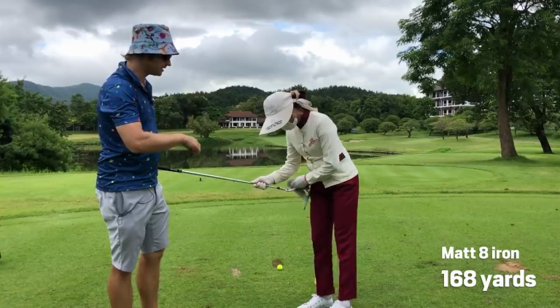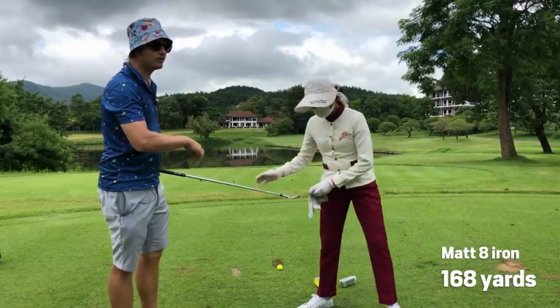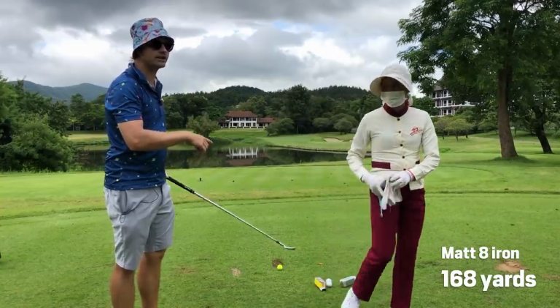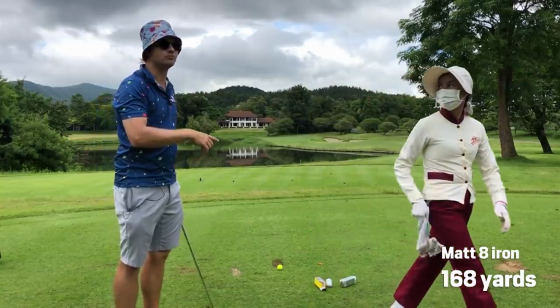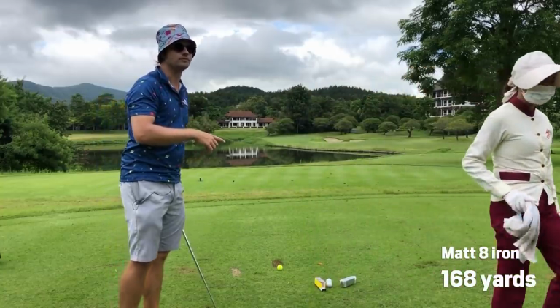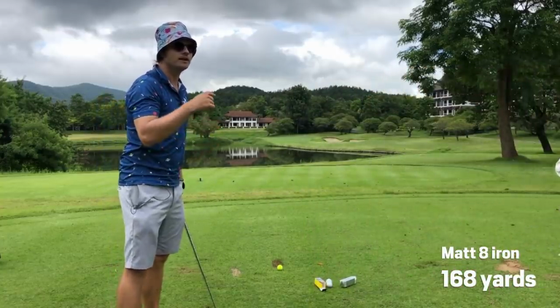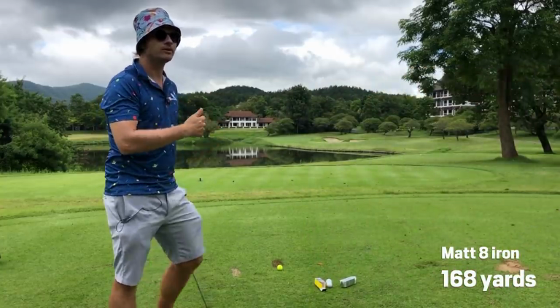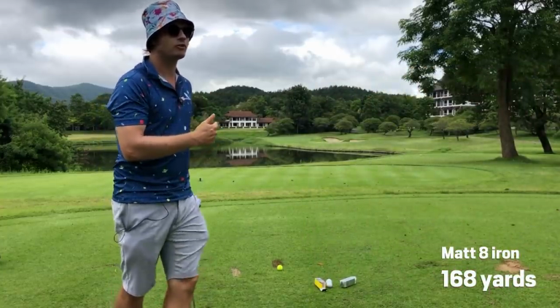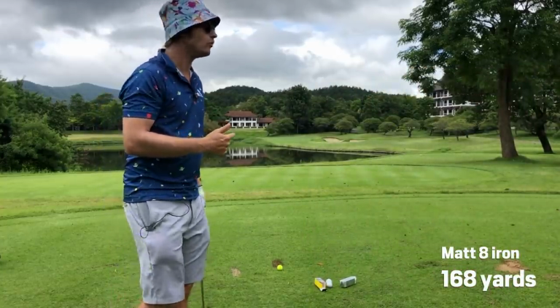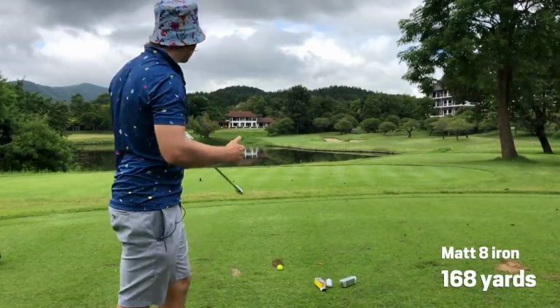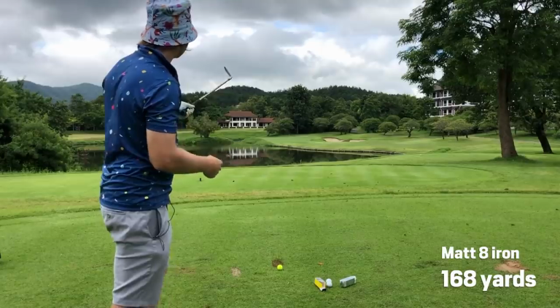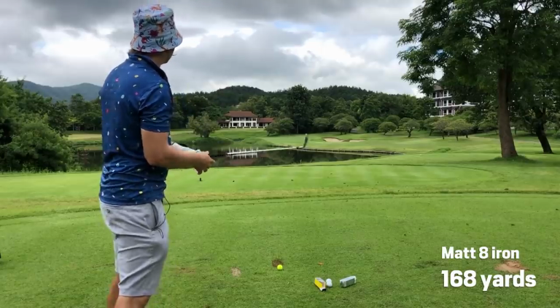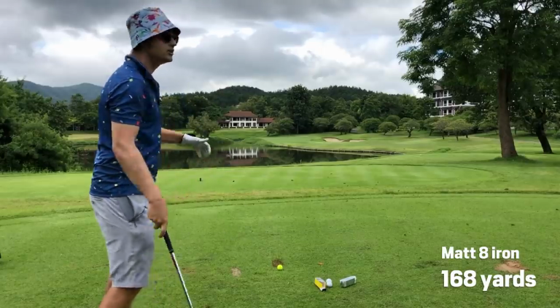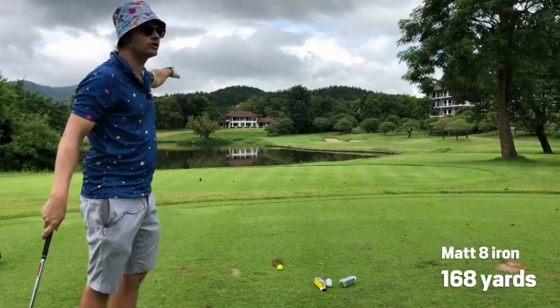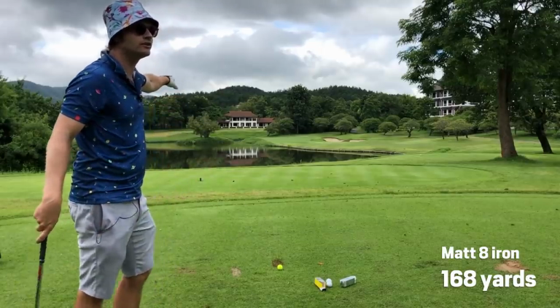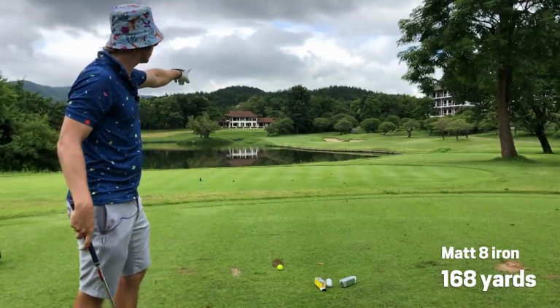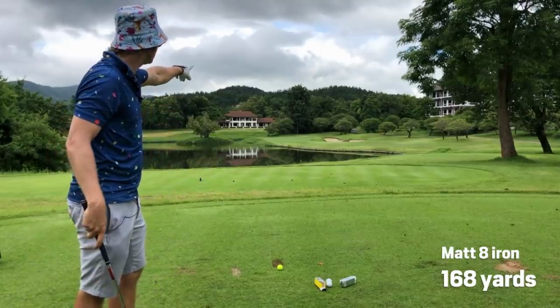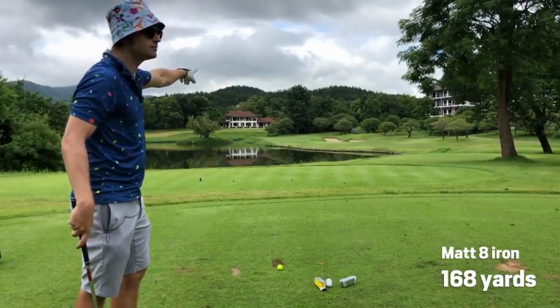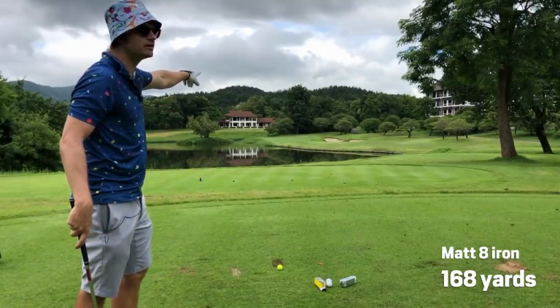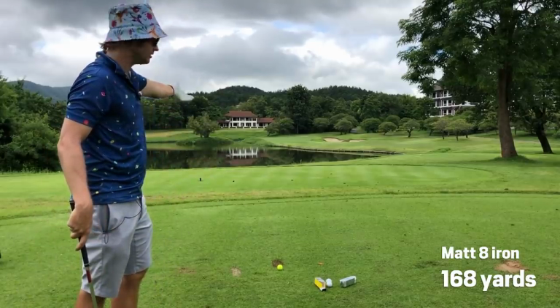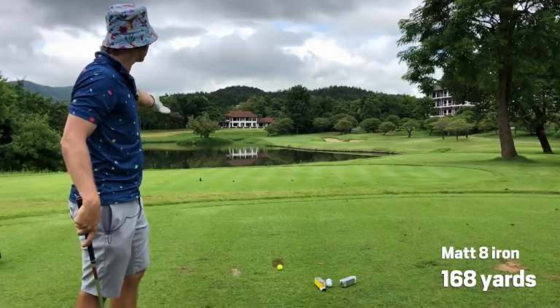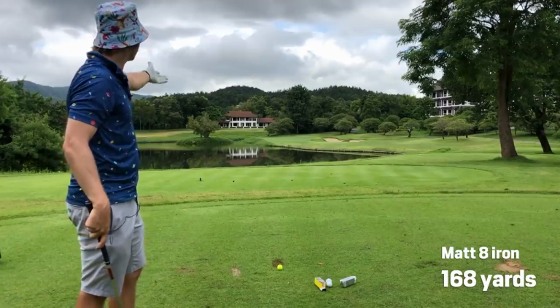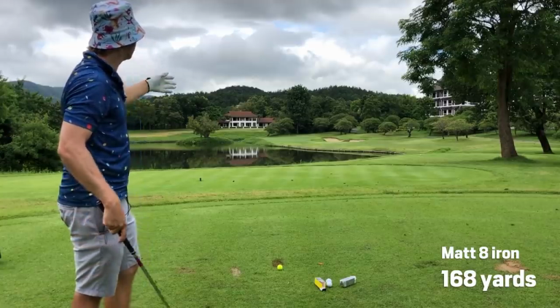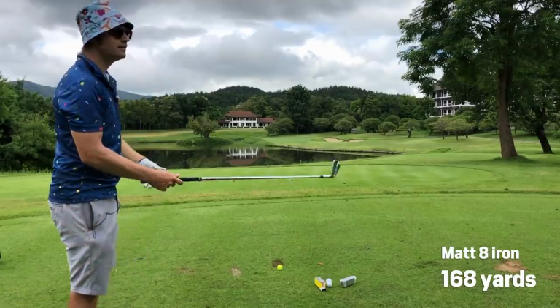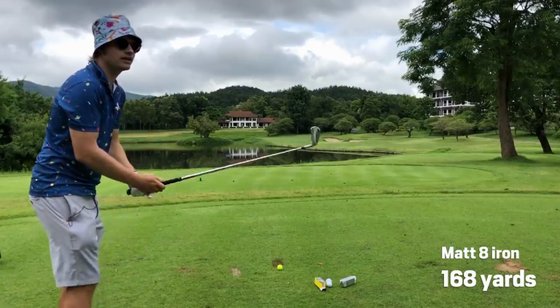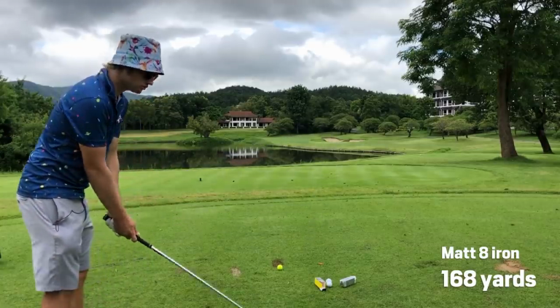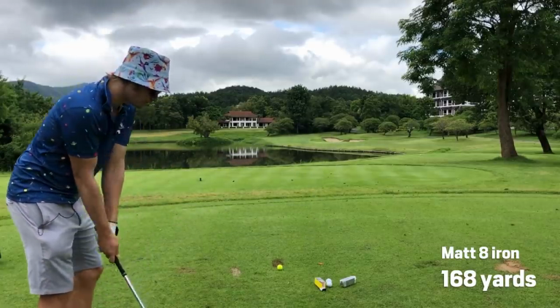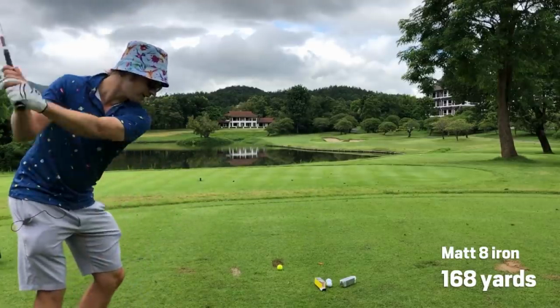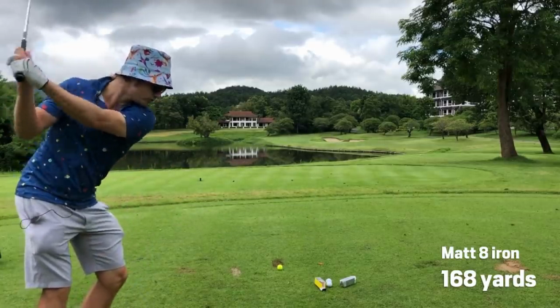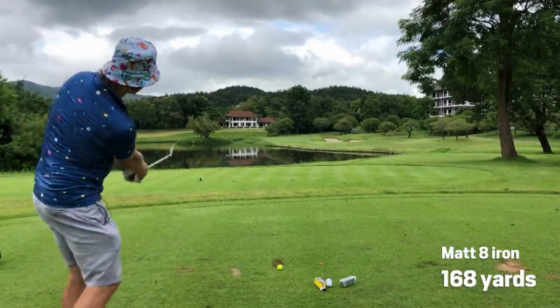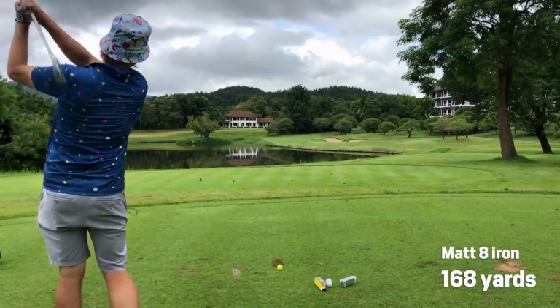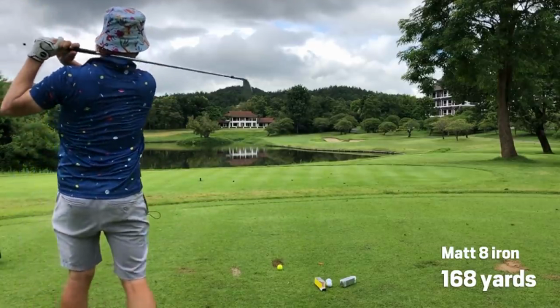It doesn't matter what they say about these balls. If I'm playing a Pro V1 here, I'm thinking don't hook it — and that's why I put two shots in the bunker. With the Inasys I don't care. The first one was perfect and the other one also a little bit right.